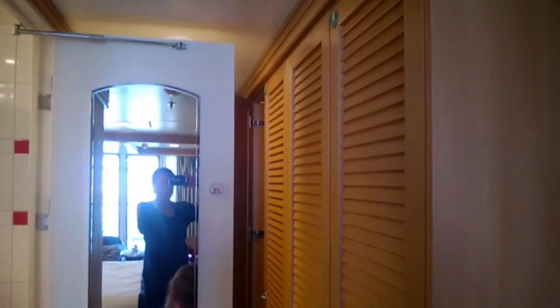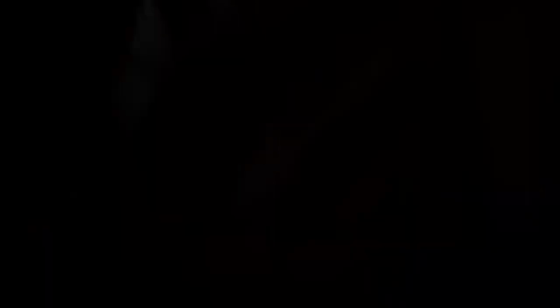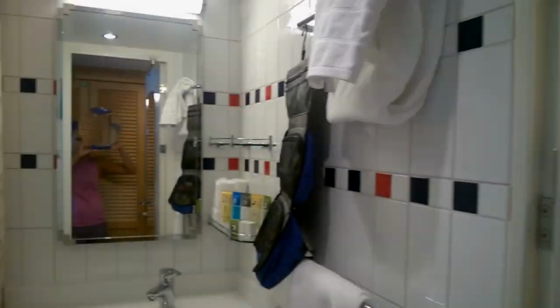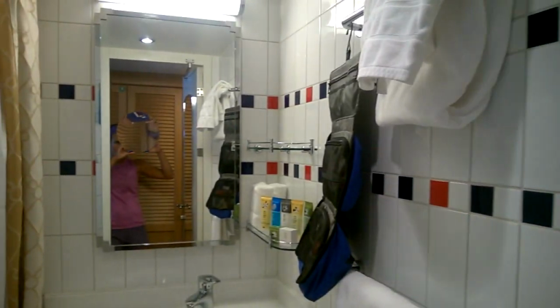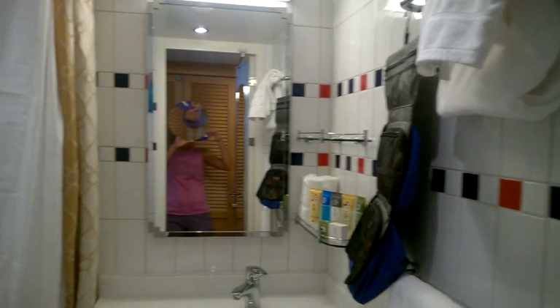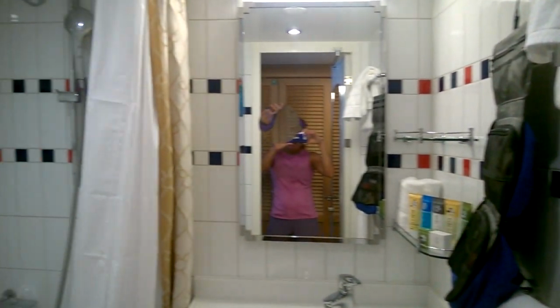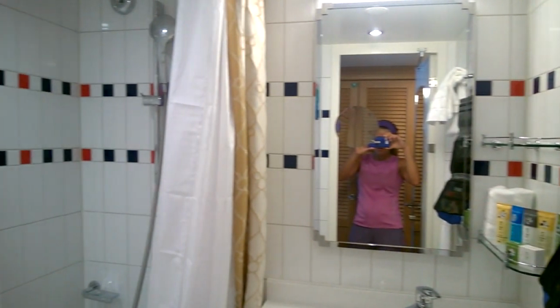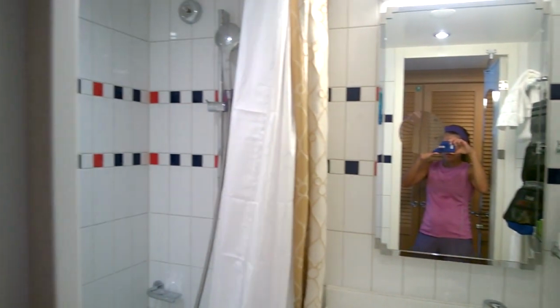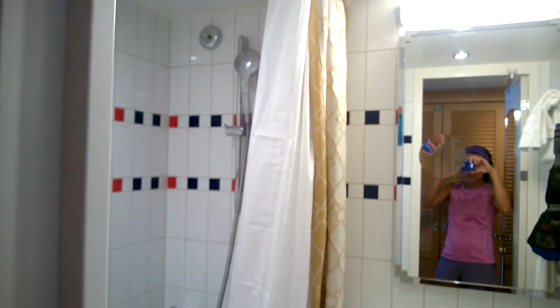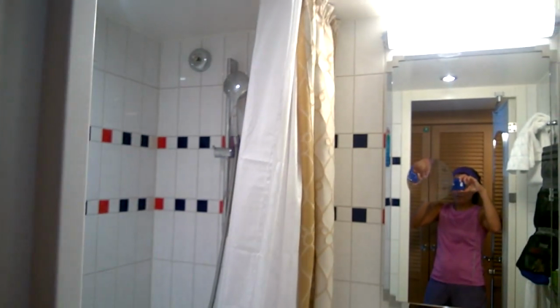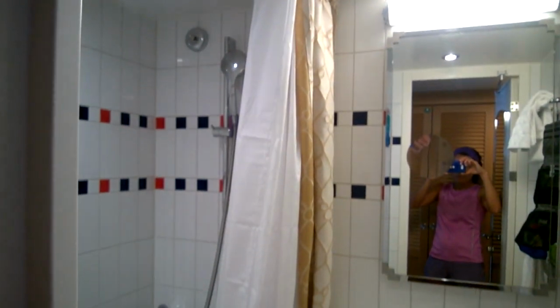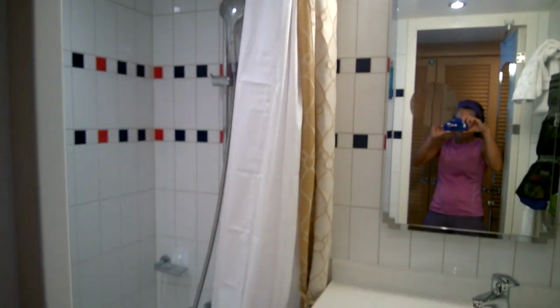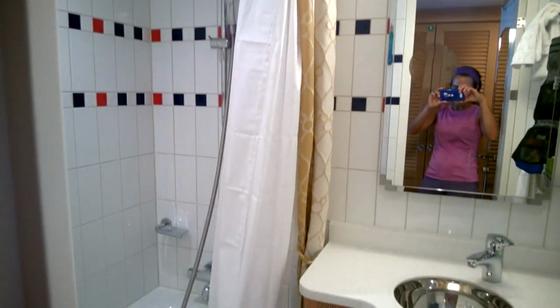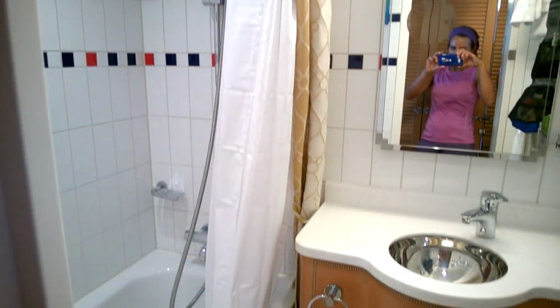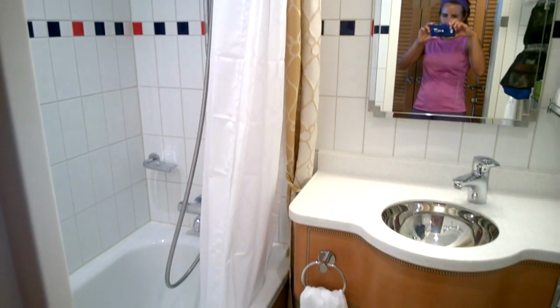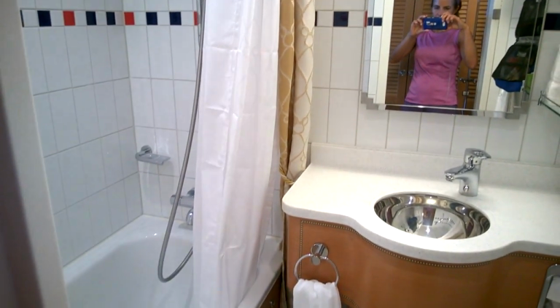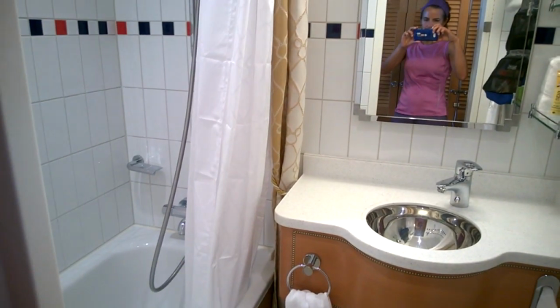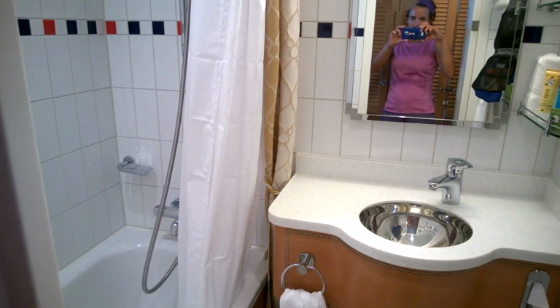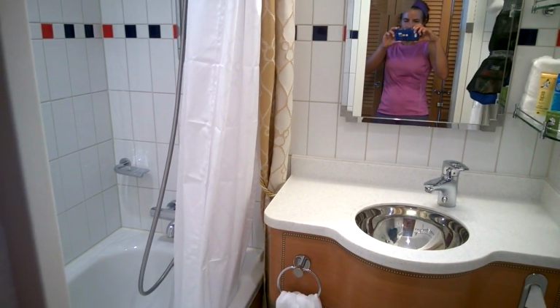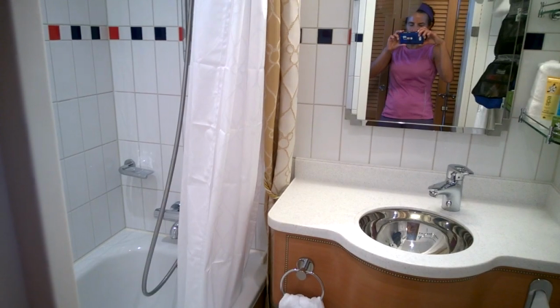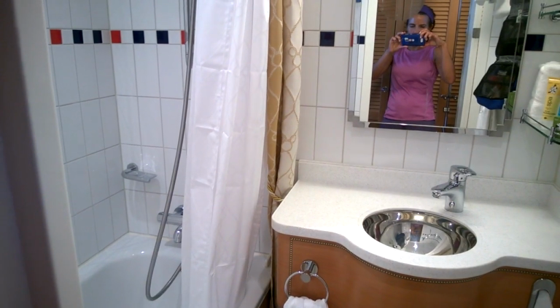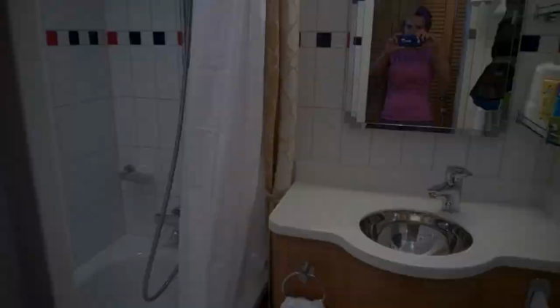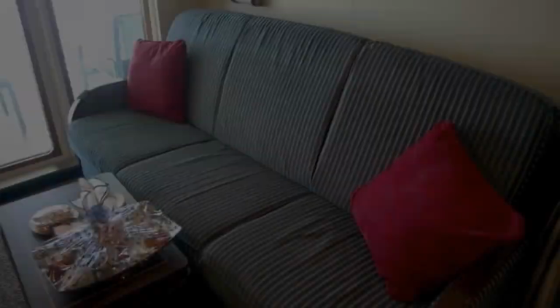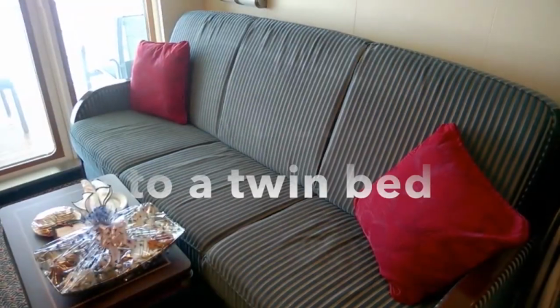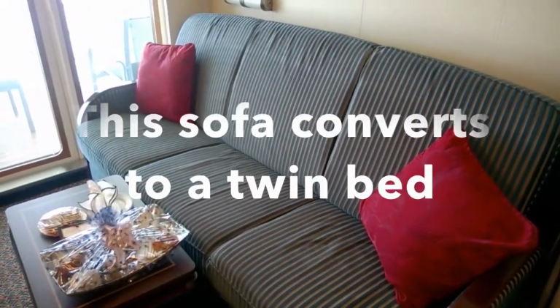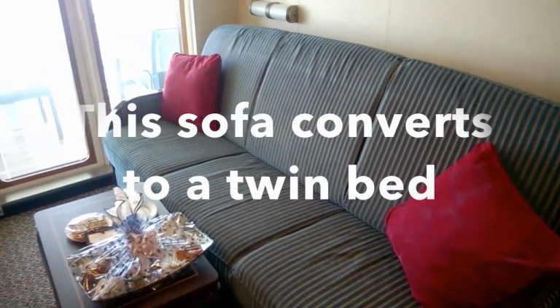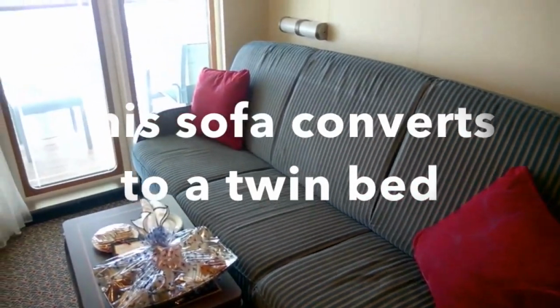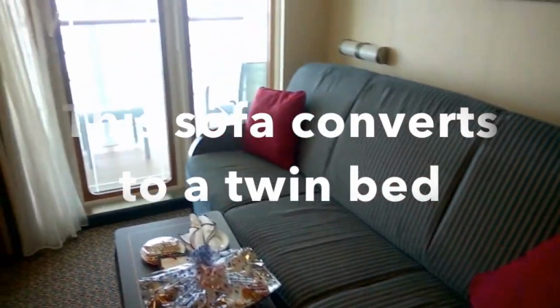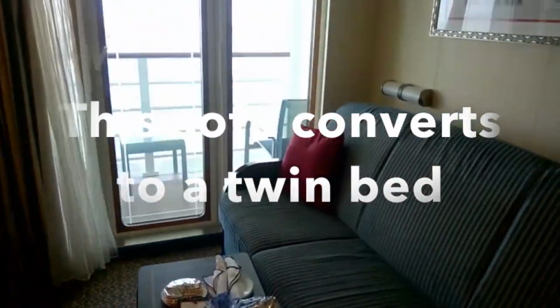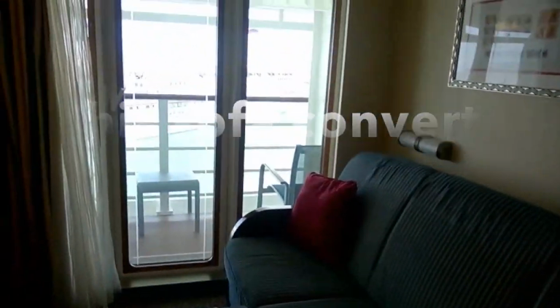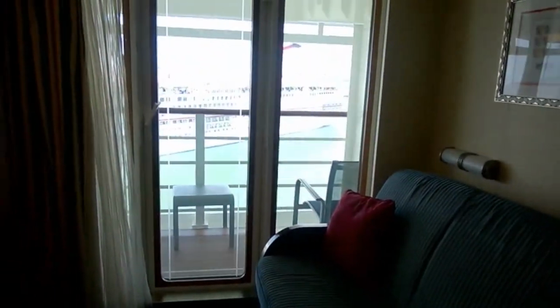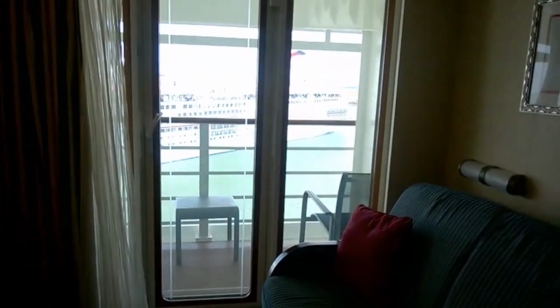This is the bathroom on the Disney Dream, and nicely there's a separate toilet area. This is the seating area and there's our deck.